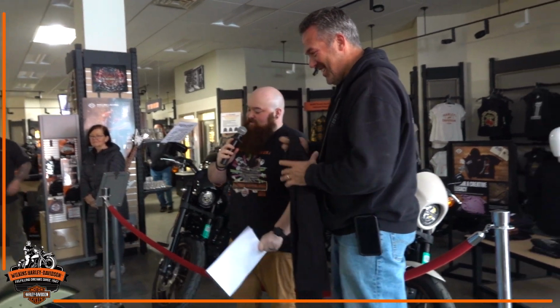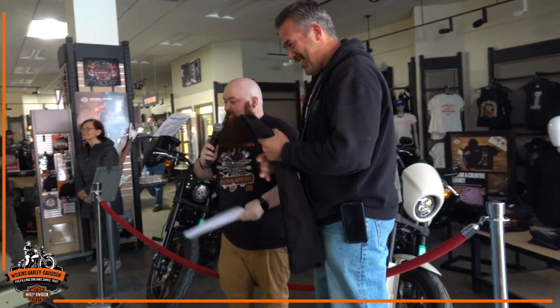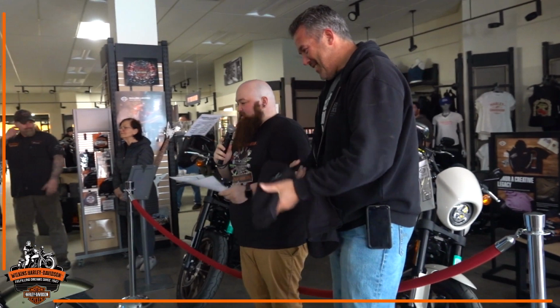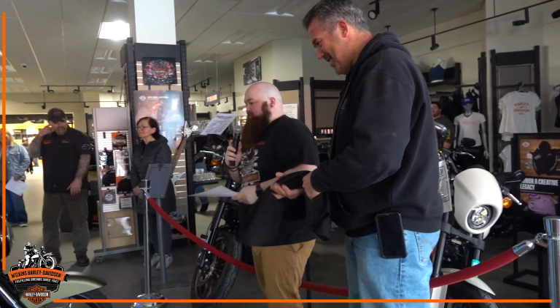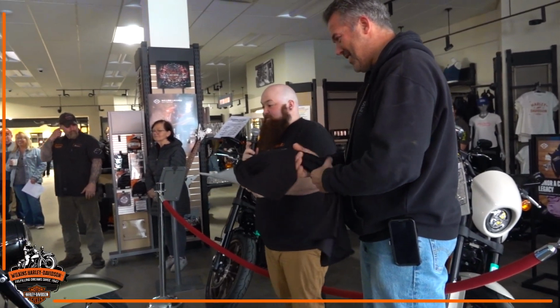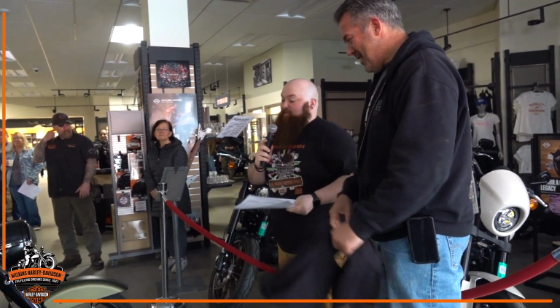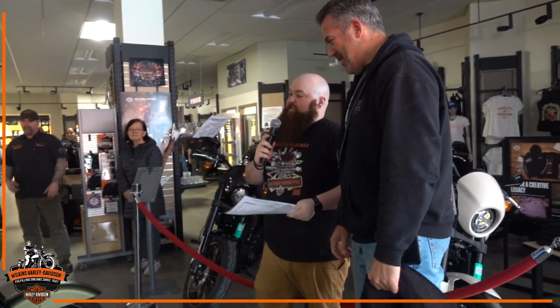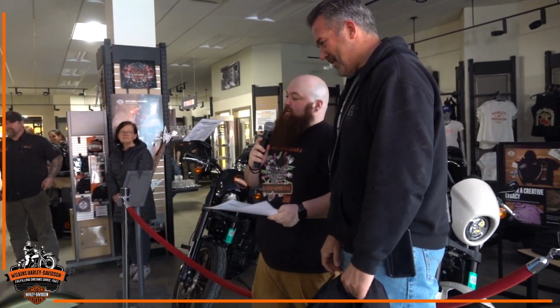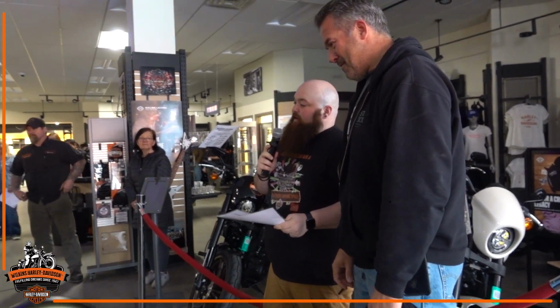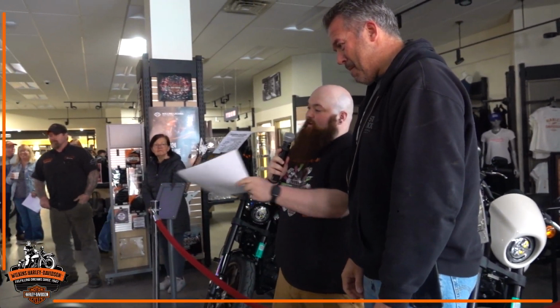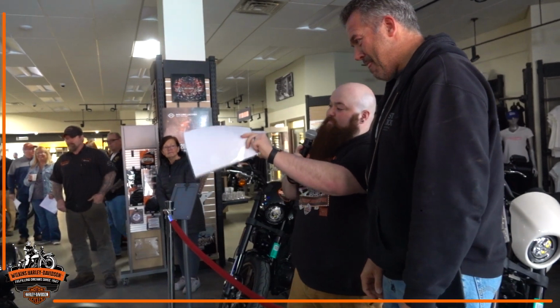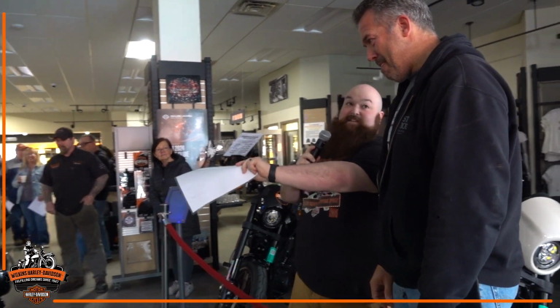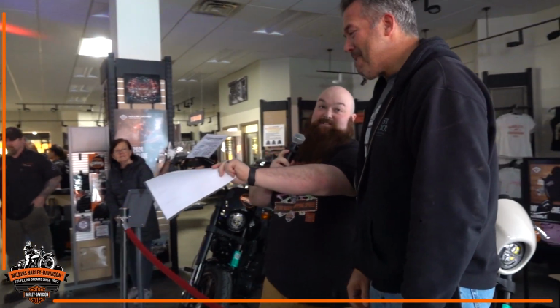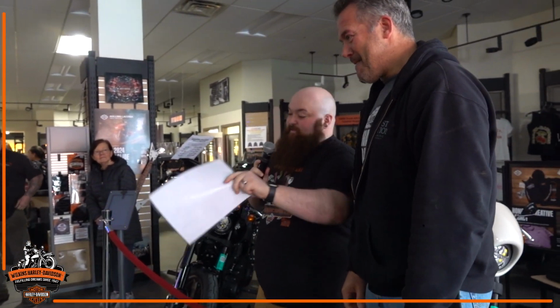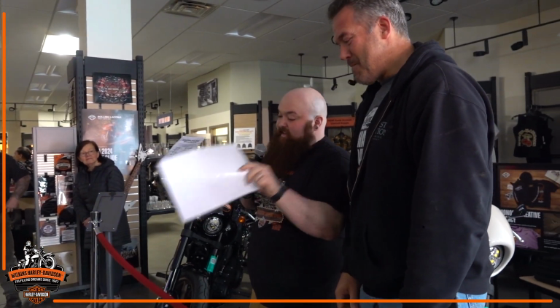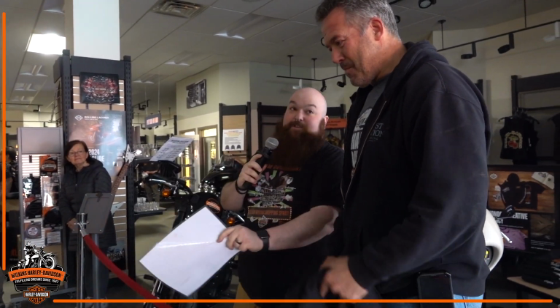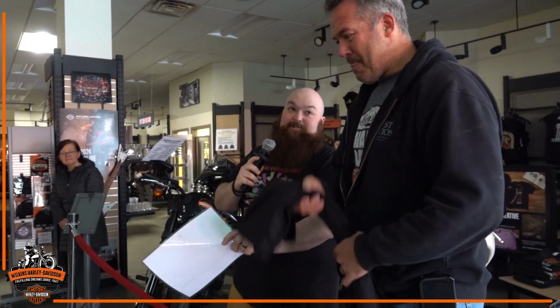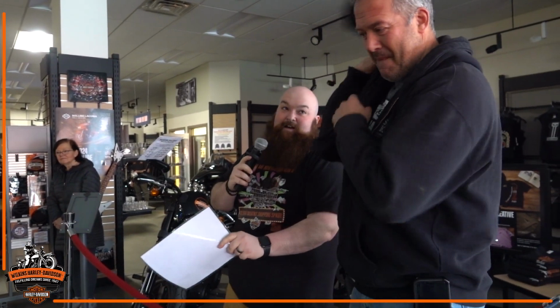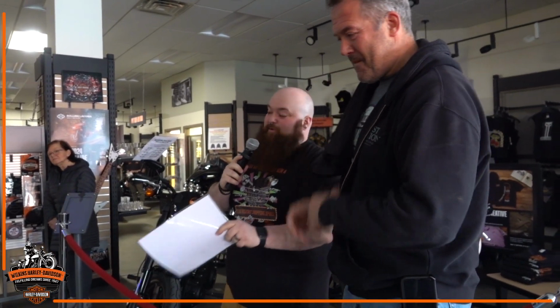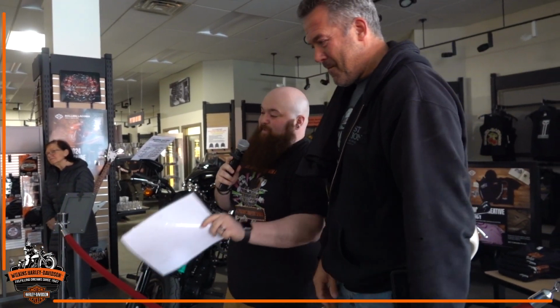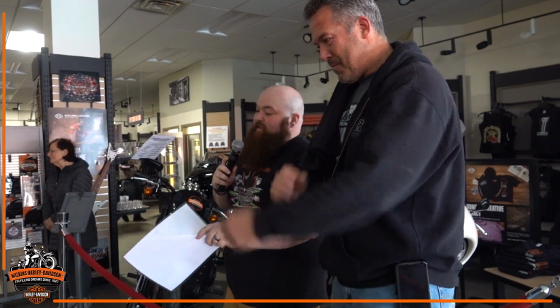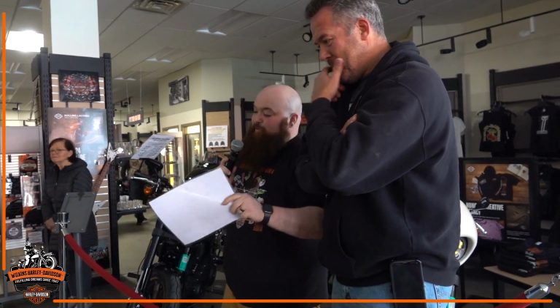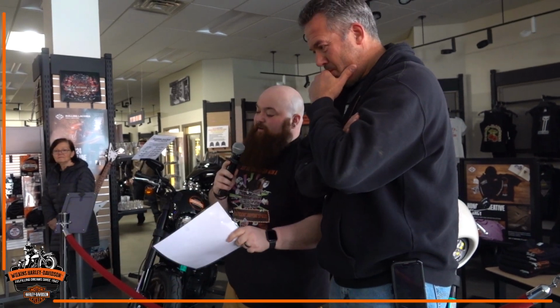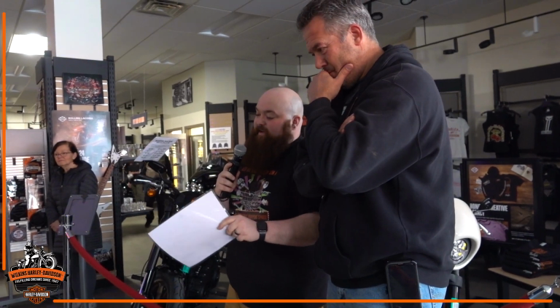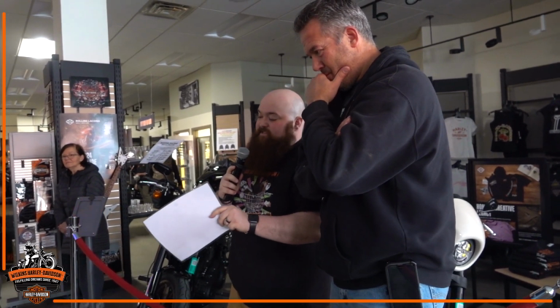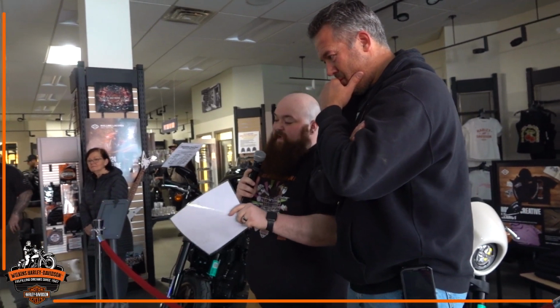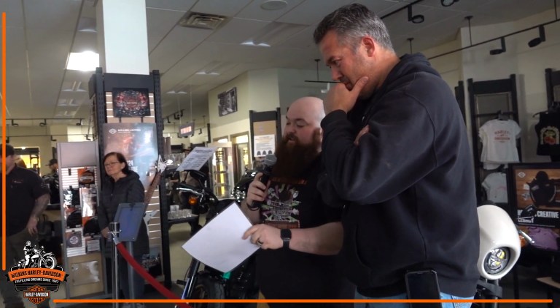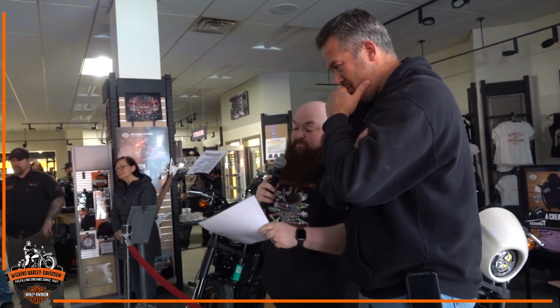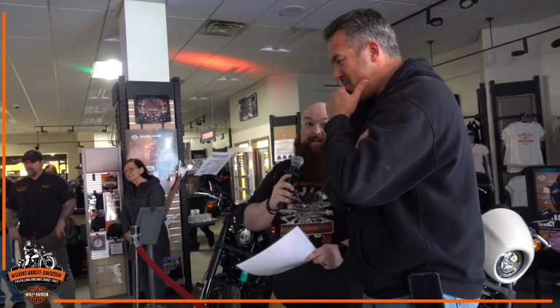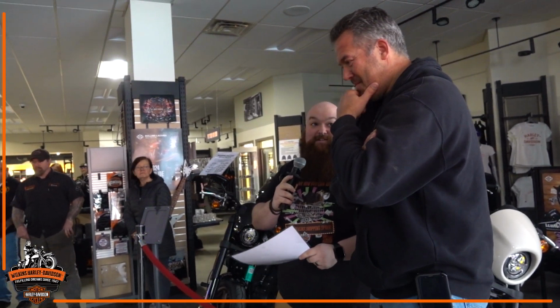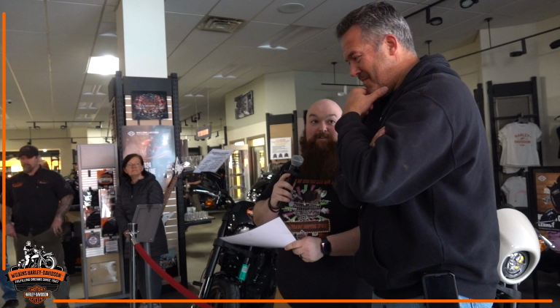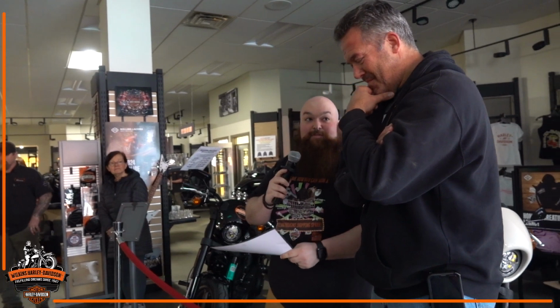So Tim, I know we started off doing a handful of goodies on this bike — starting off with those badass handlebars, we did the kick-ass 131 mortar build, and throughout I know you had some custom paint done as well. I think it looks pretty phenomenal. What do you think?